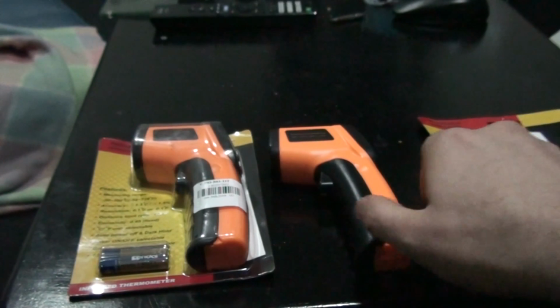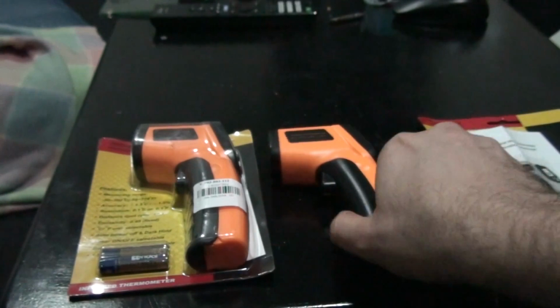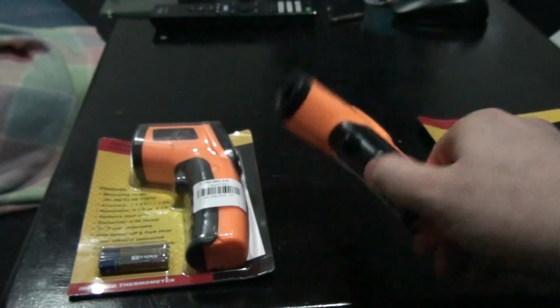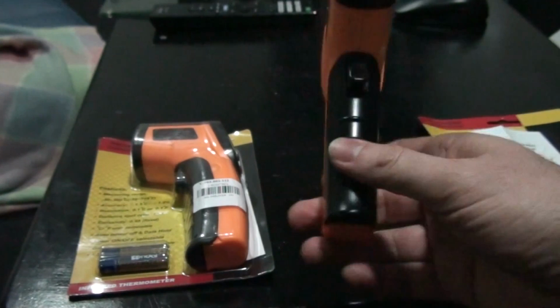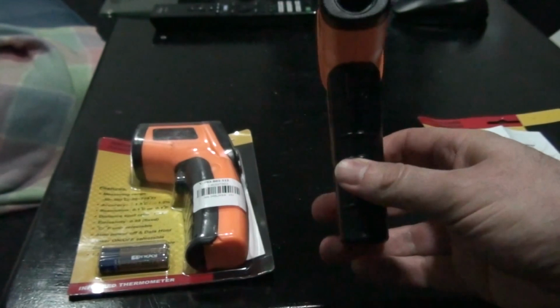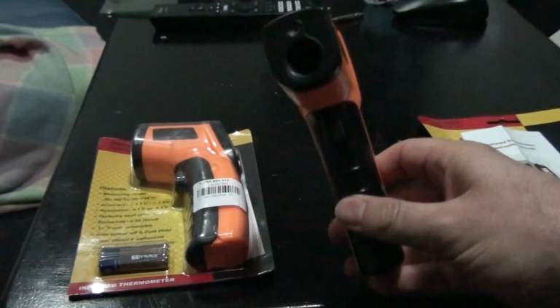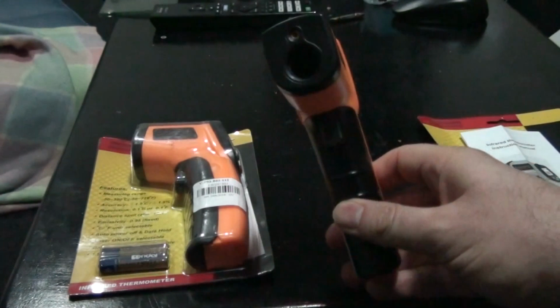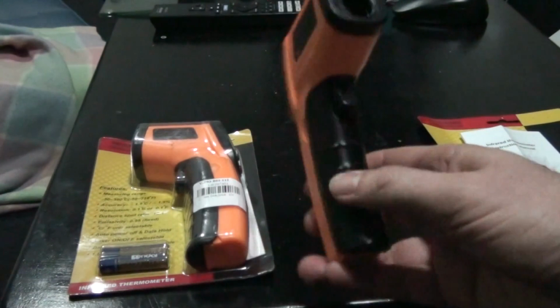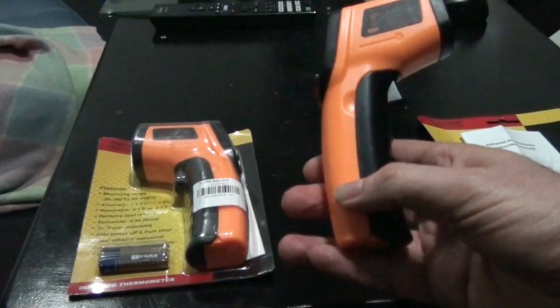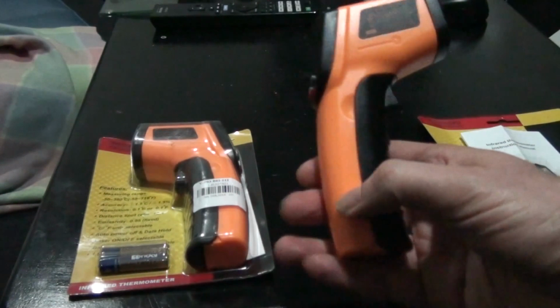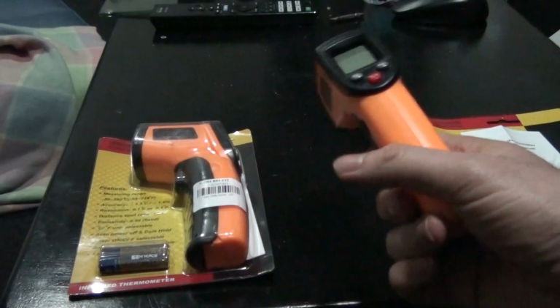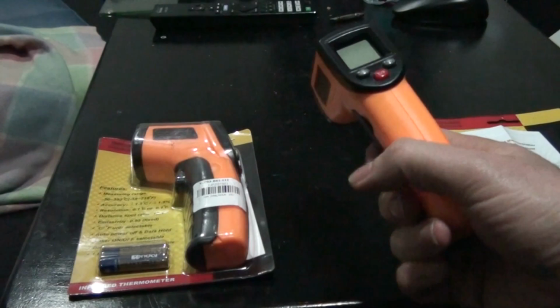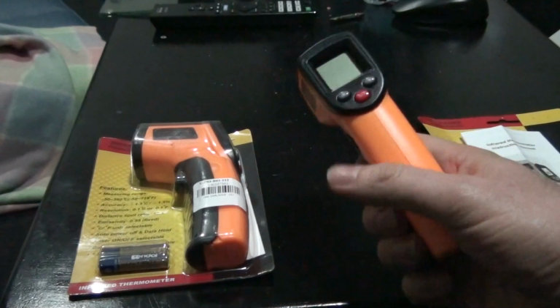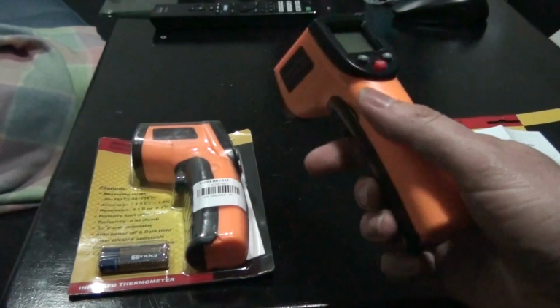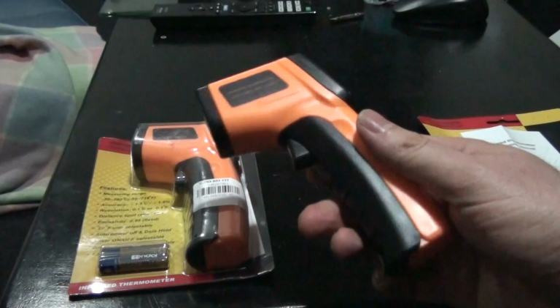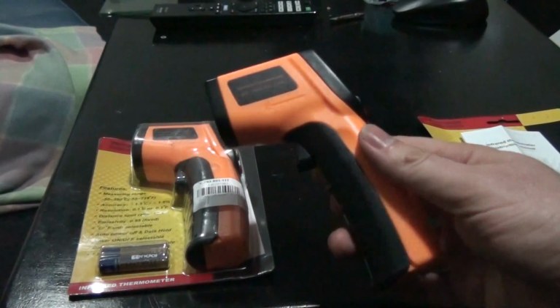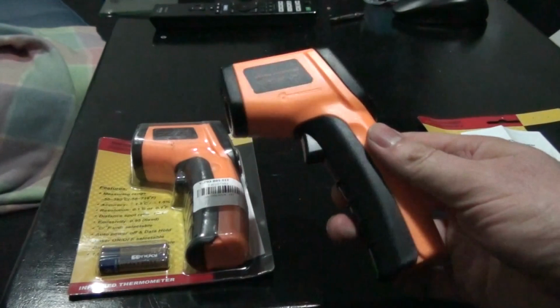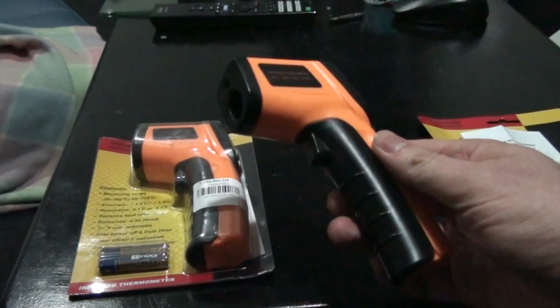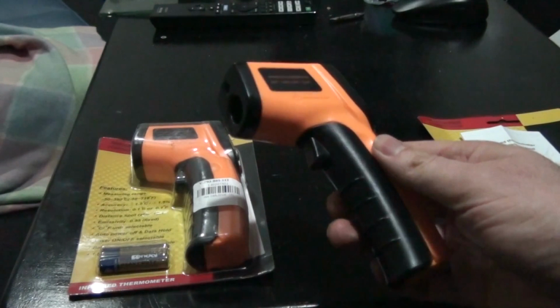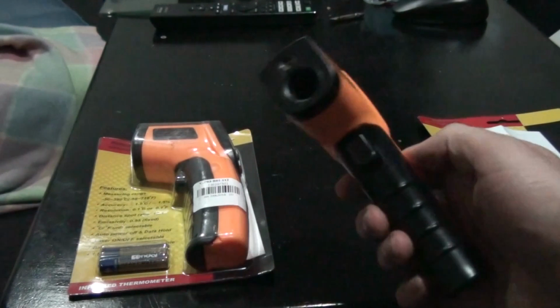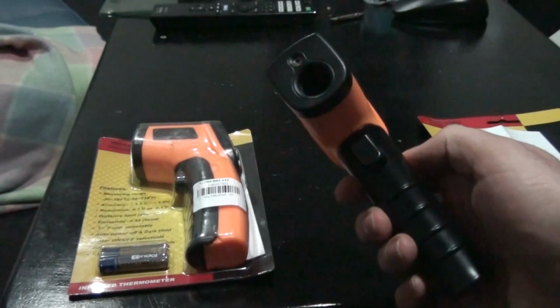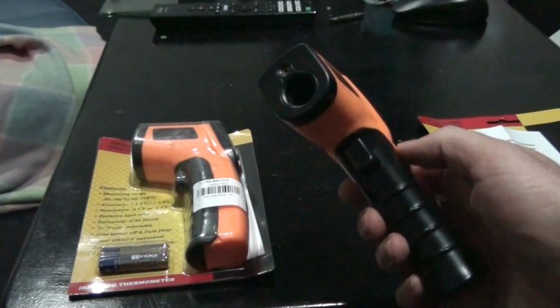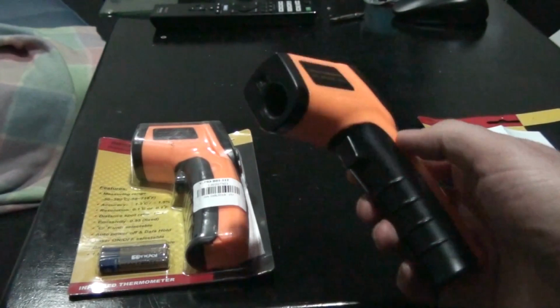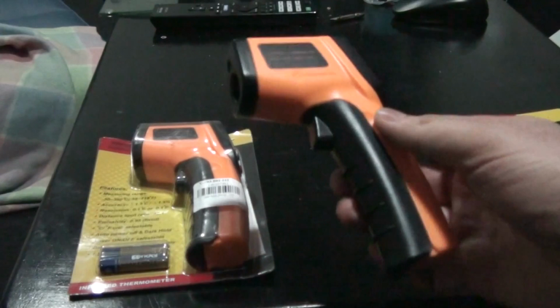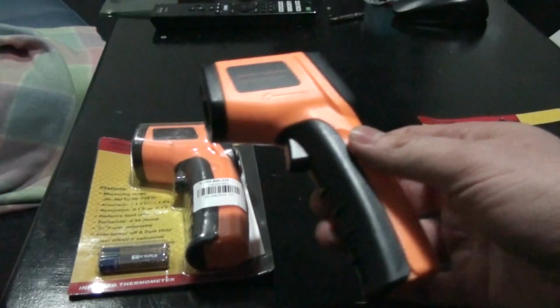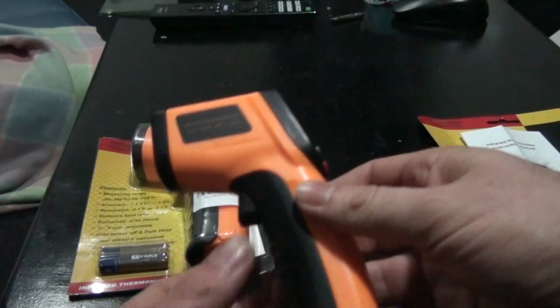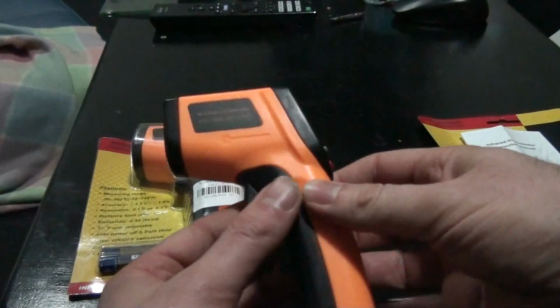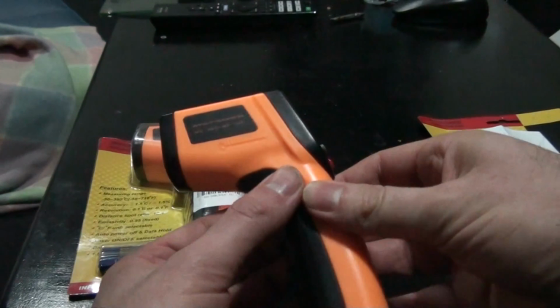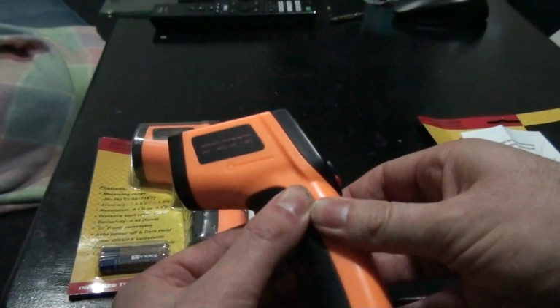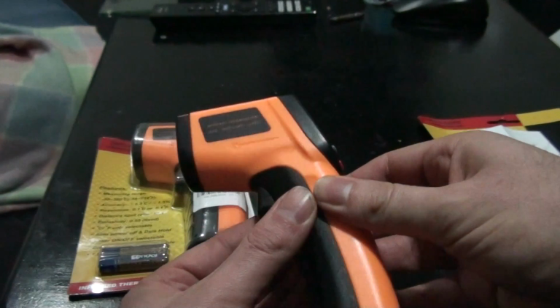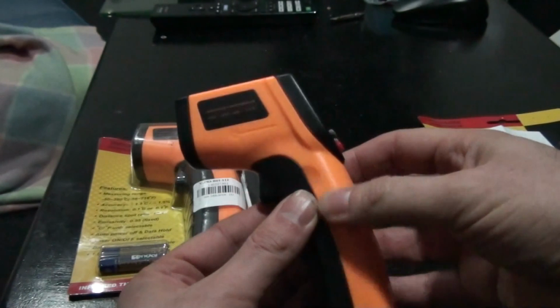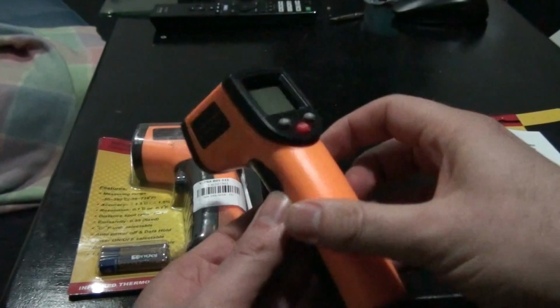Hello, today I'm going to be doing a bit of a look at an infrared thermometer from China. This one has come from AliExpress. There are a few different model names — I'll put this particular one in the description below.